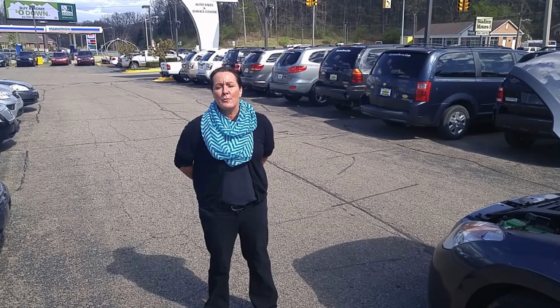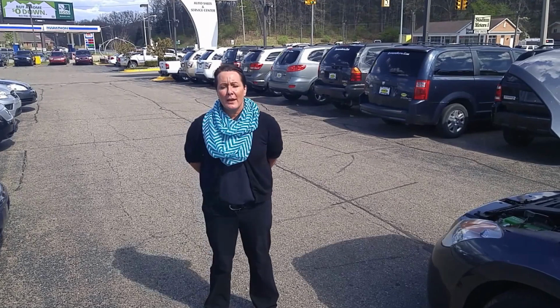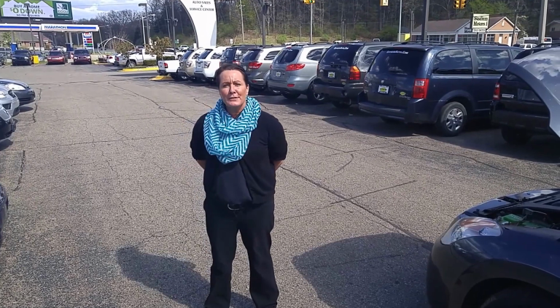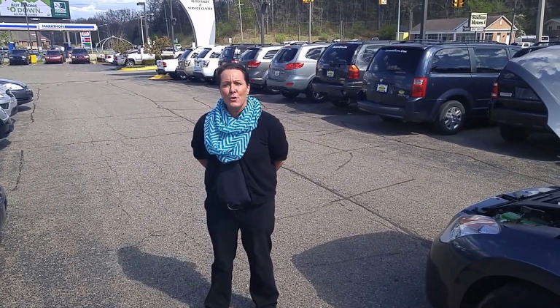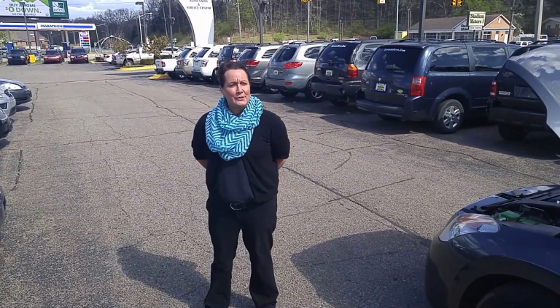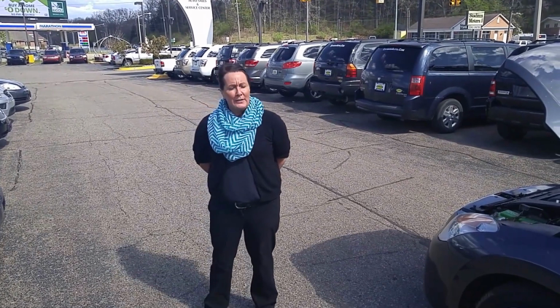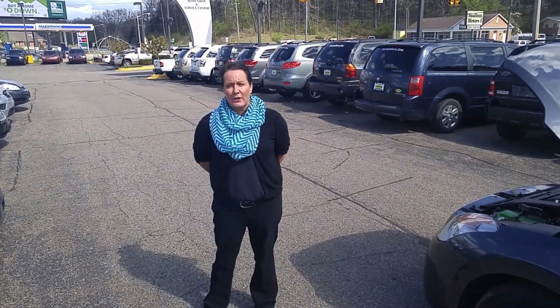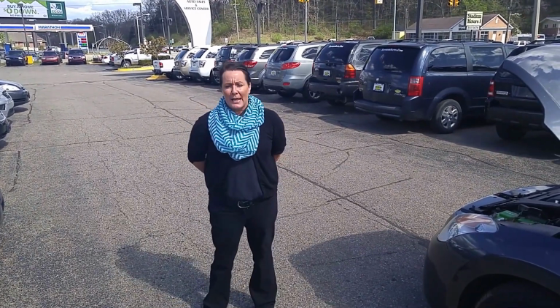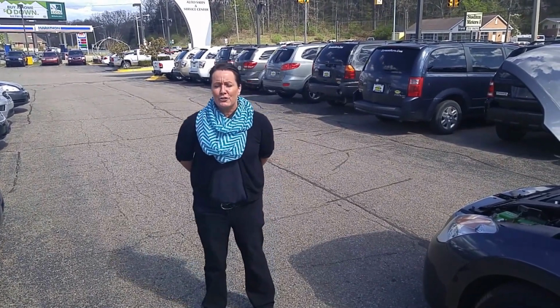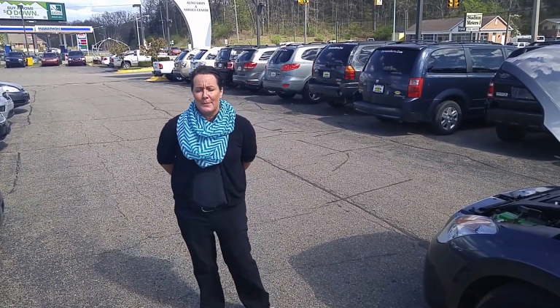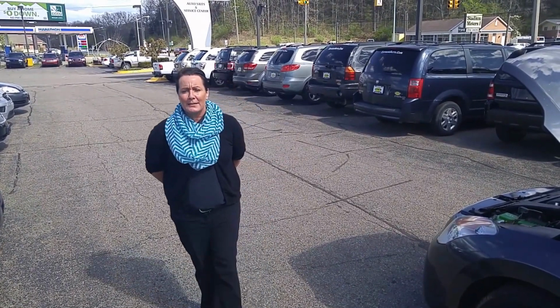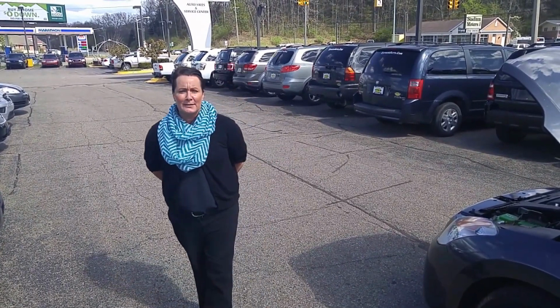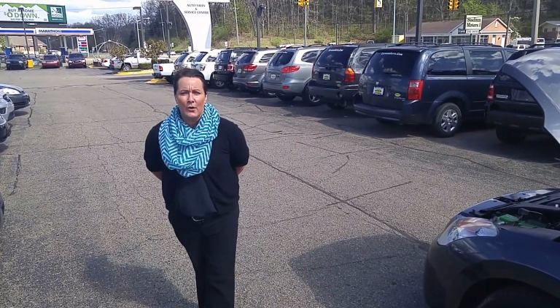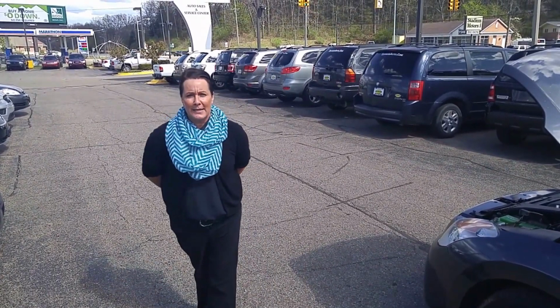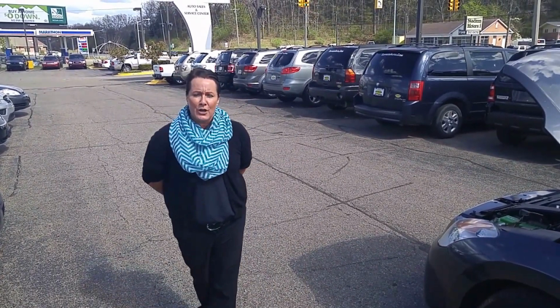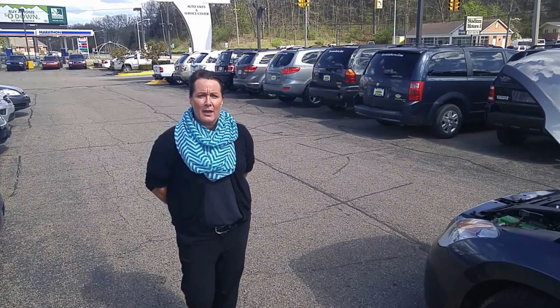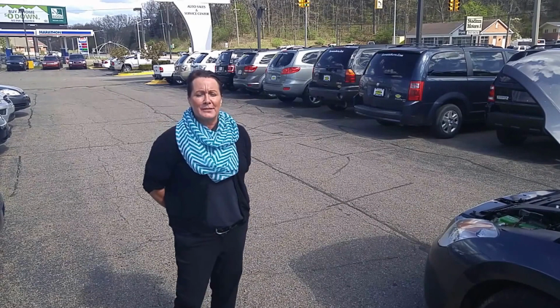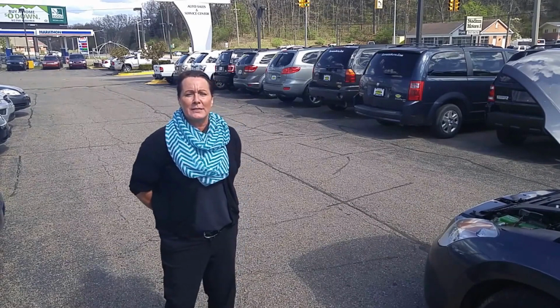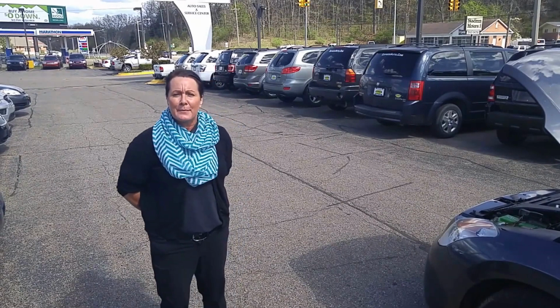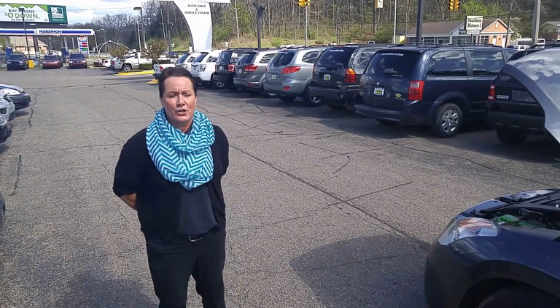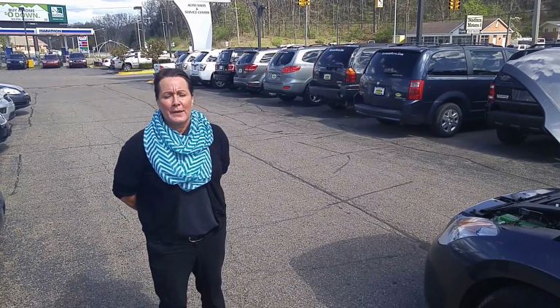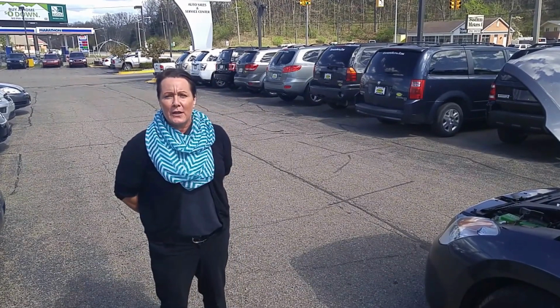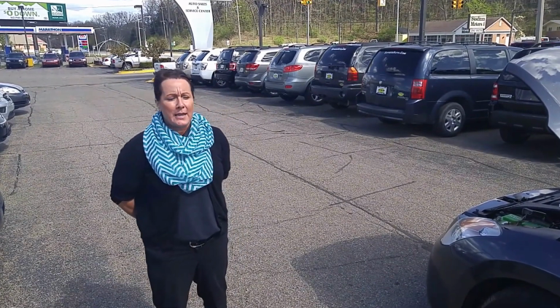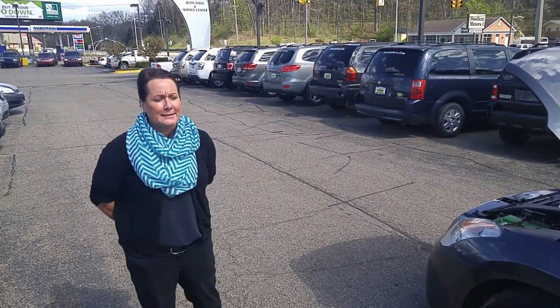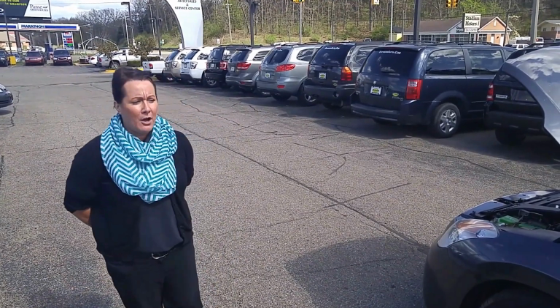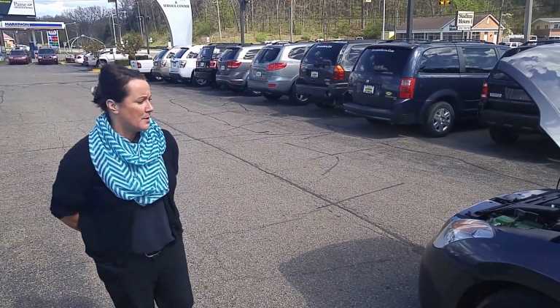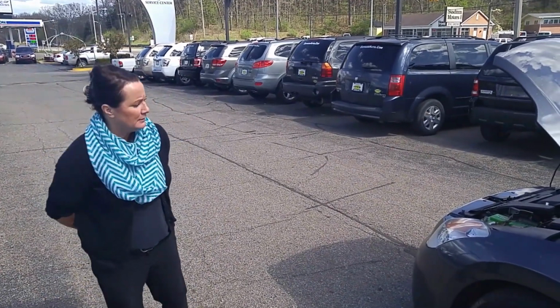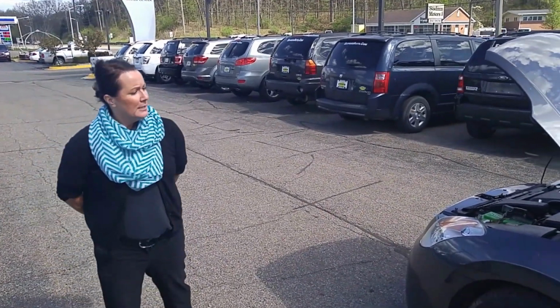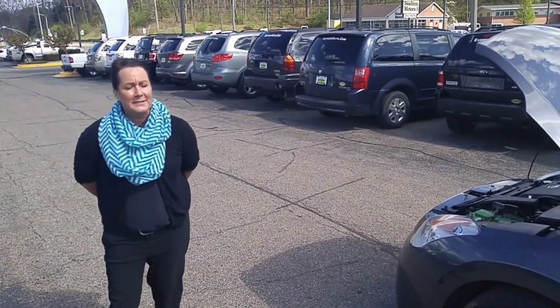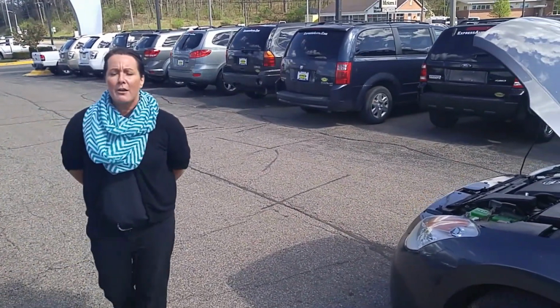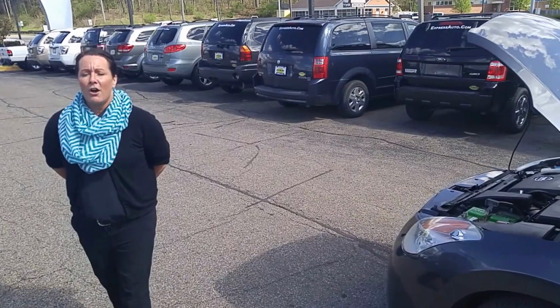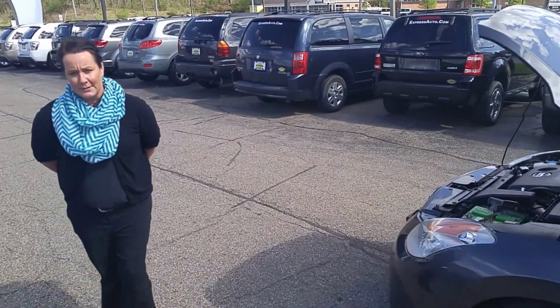Welcome to Kalamazoo and the surrounding areas. I am Jamie at Express Auto on Stadium Drive in Kalamazoo. Today I'm going to show you a 2008 Nissan Altima. This car is awesome.